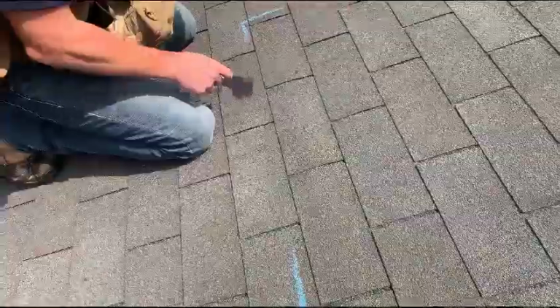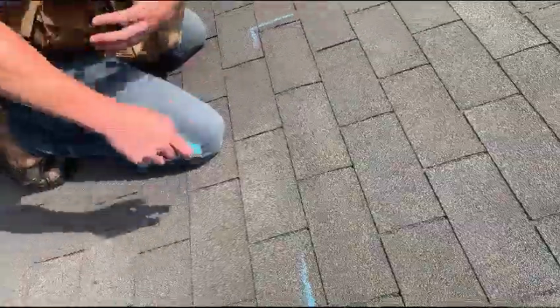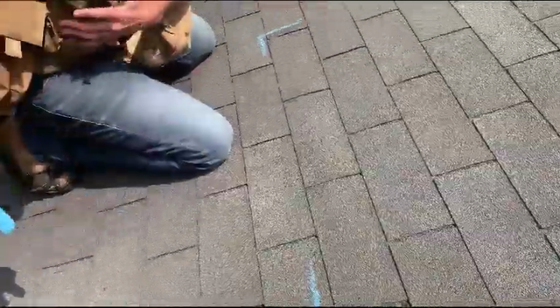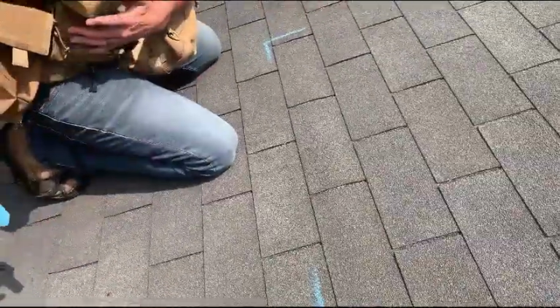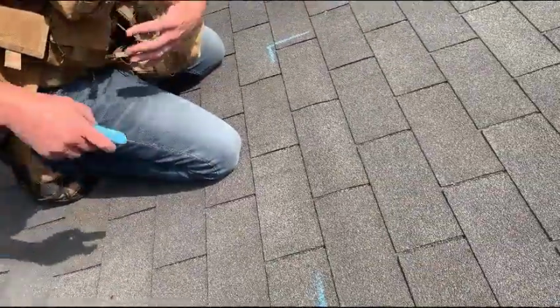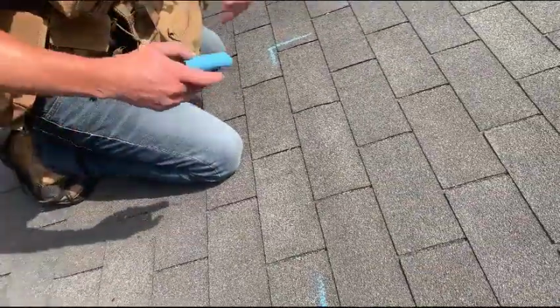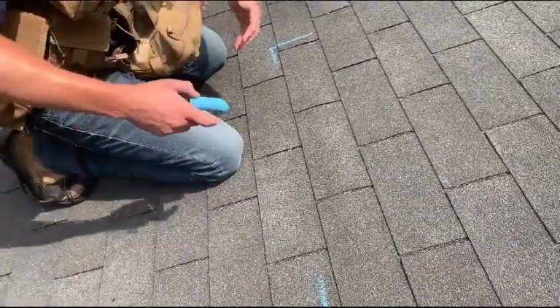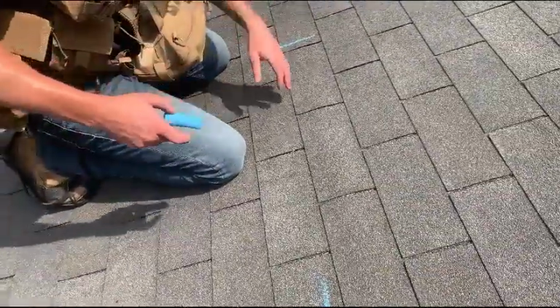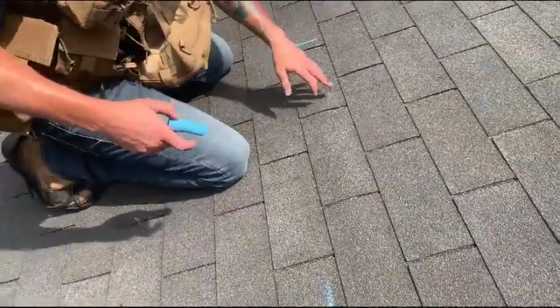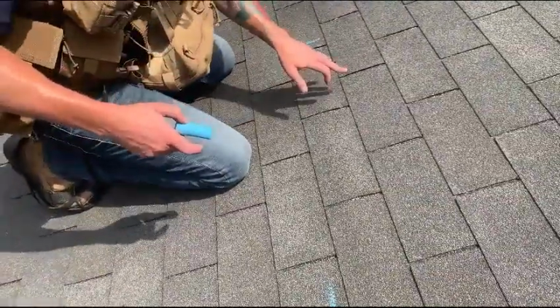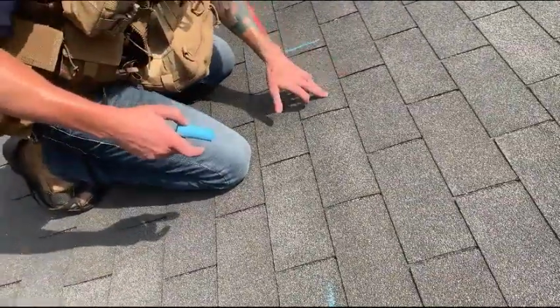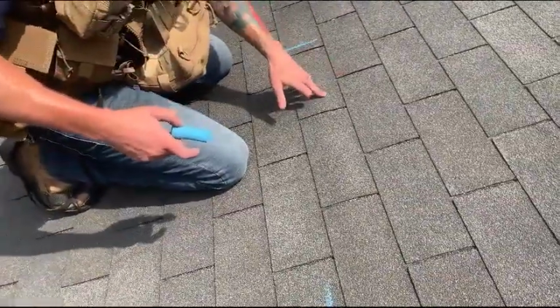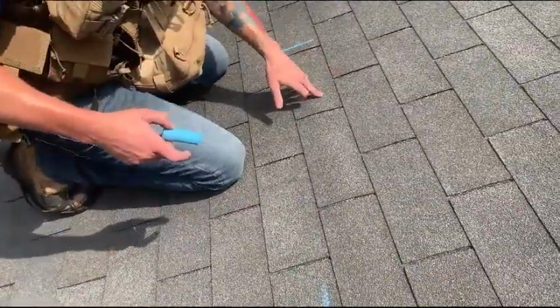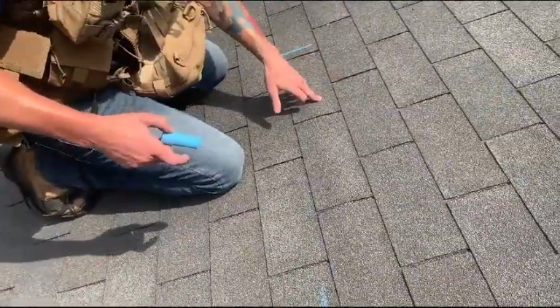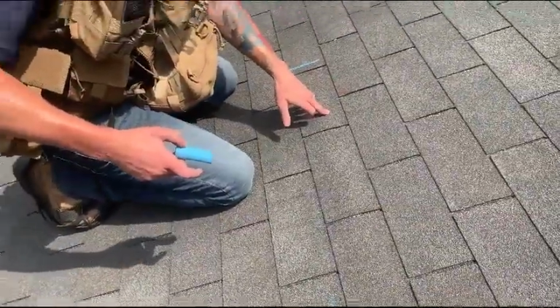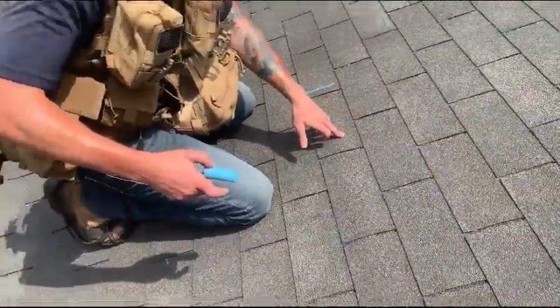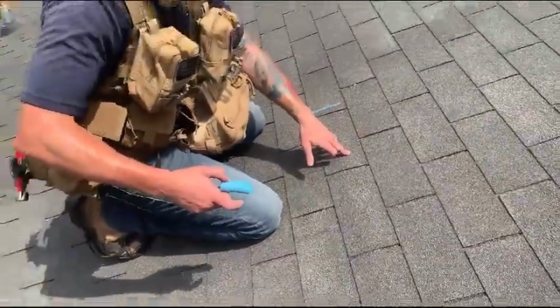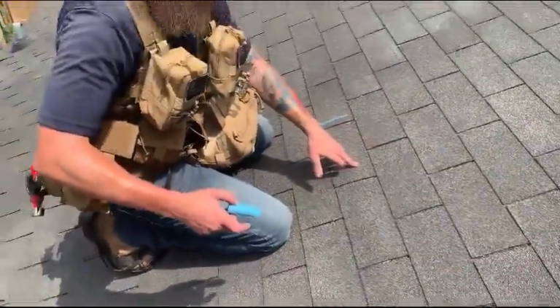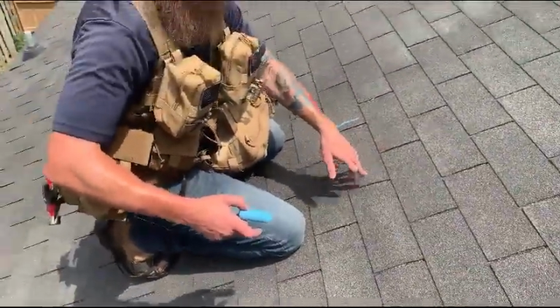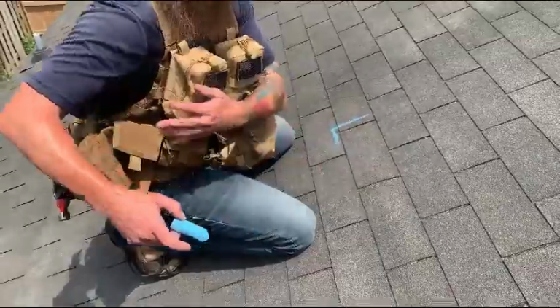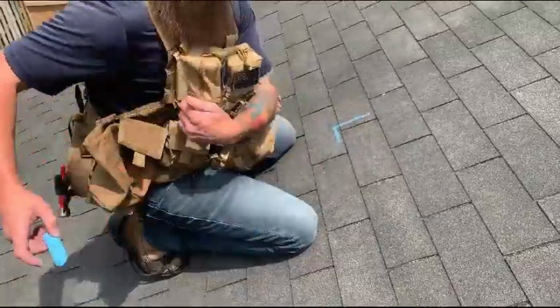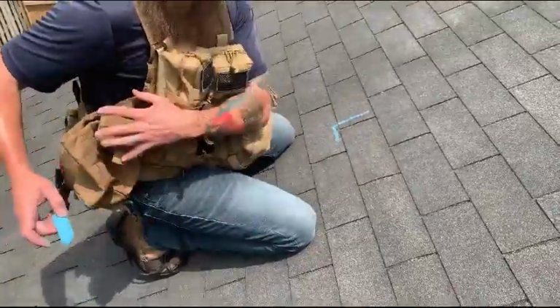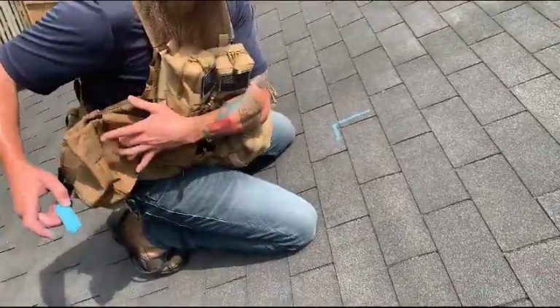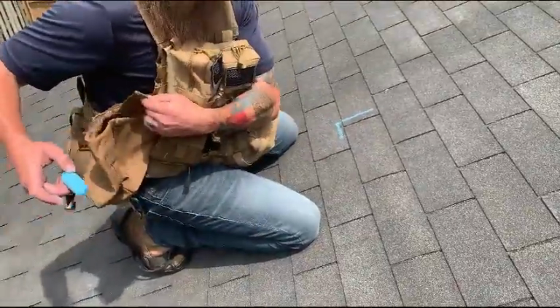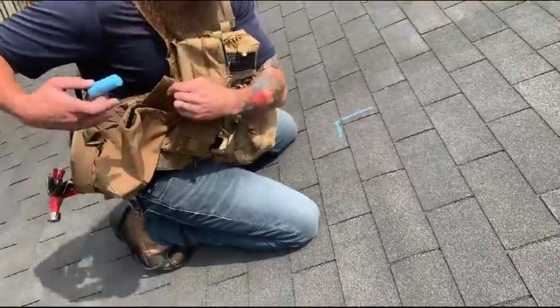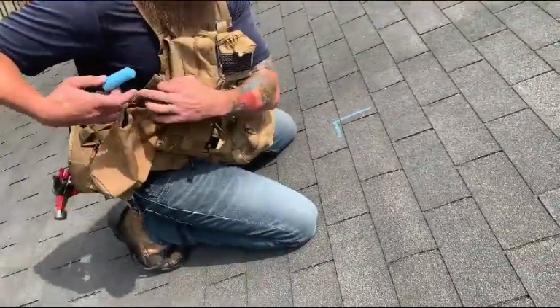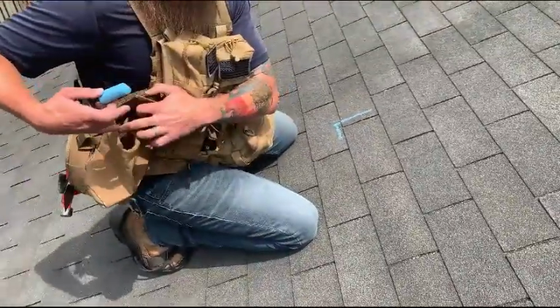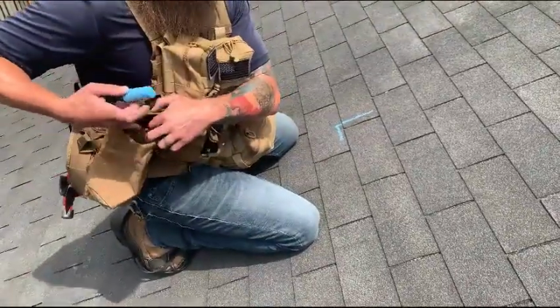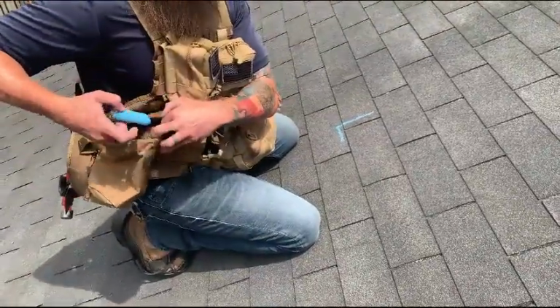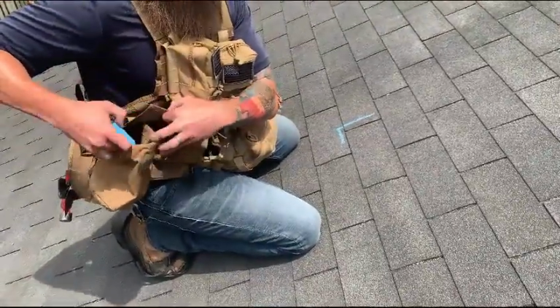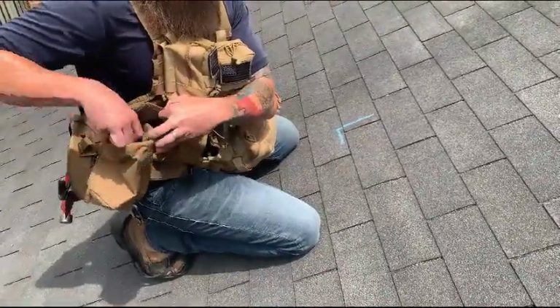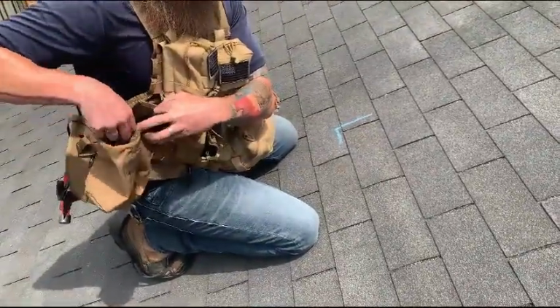That's what we're going to do right now, and then we are going to attempt to set the shingle back in place once it's been pulled out and not damage it in the process. That's always the objective.